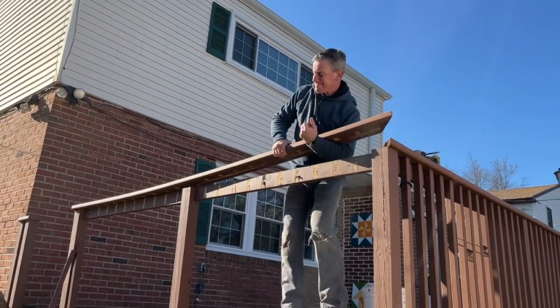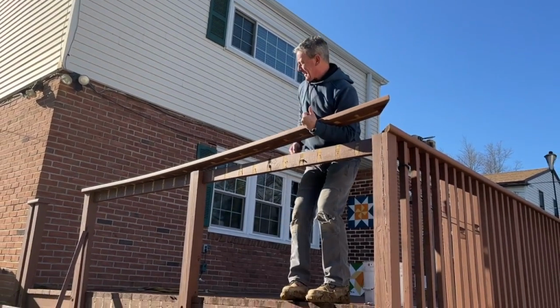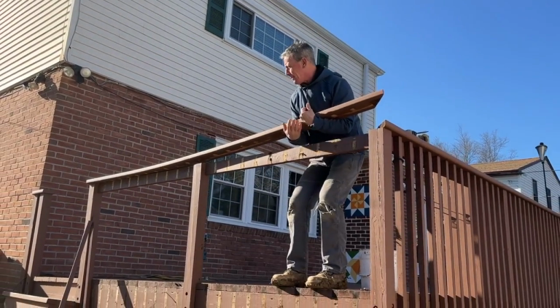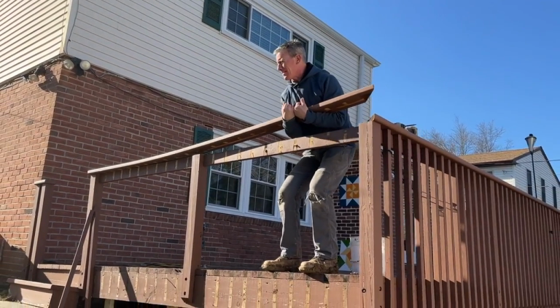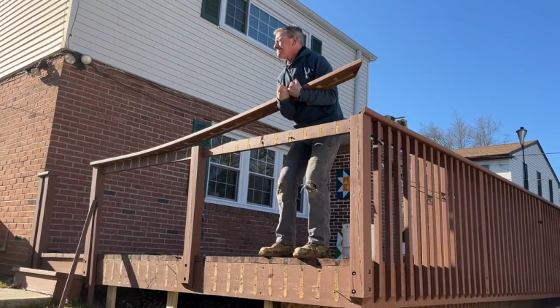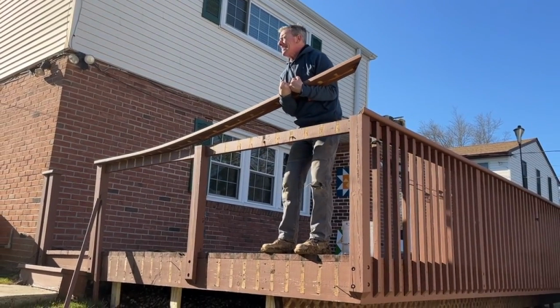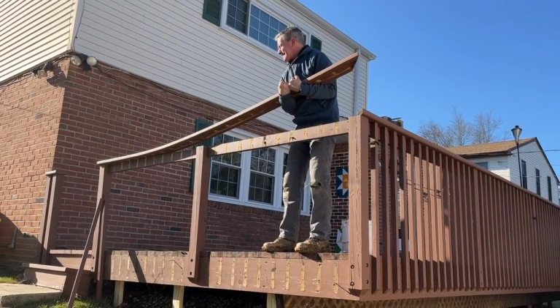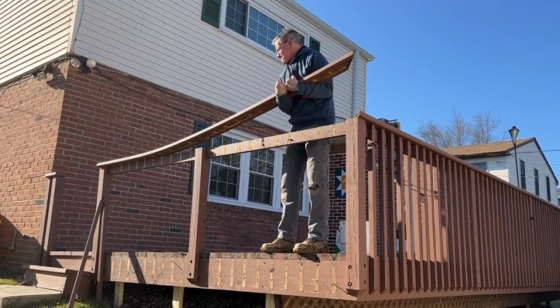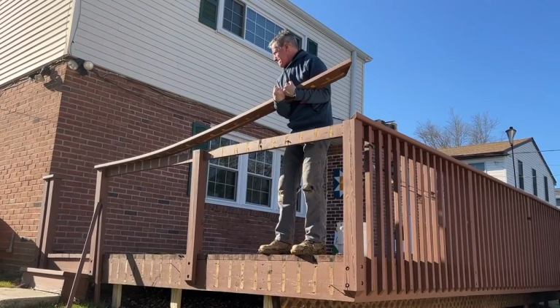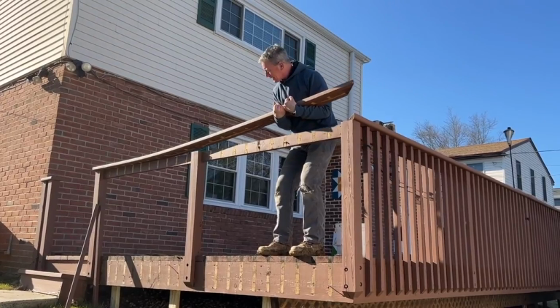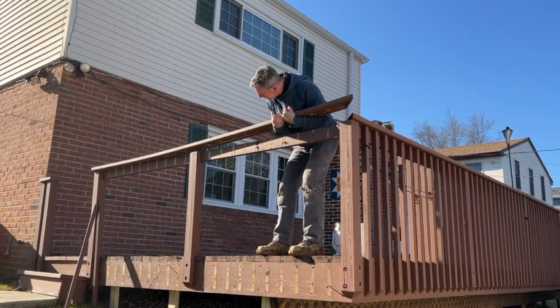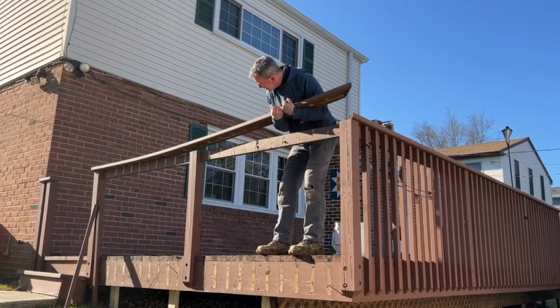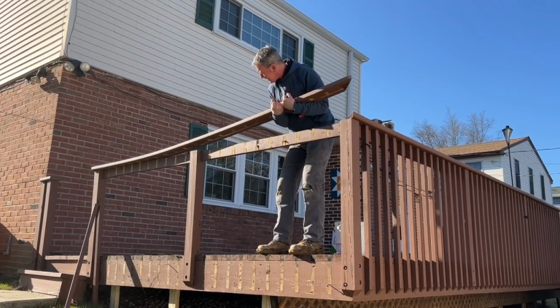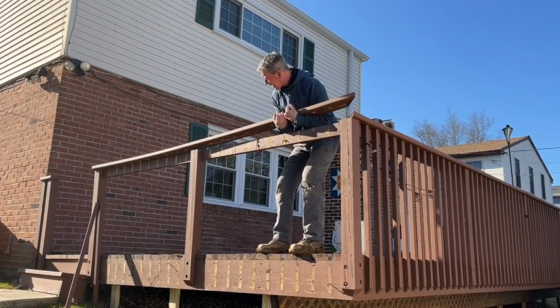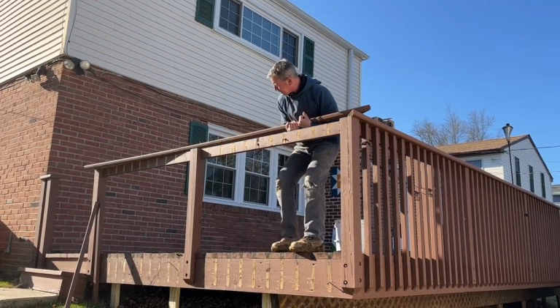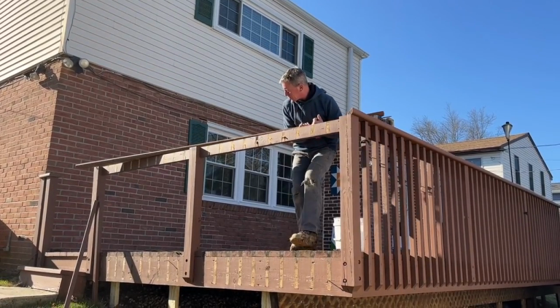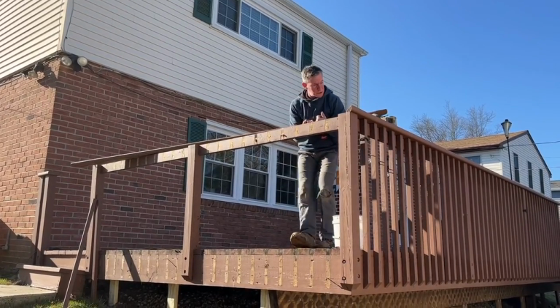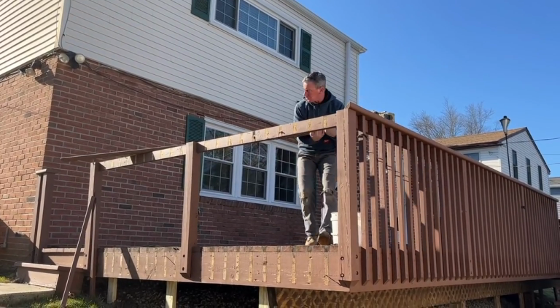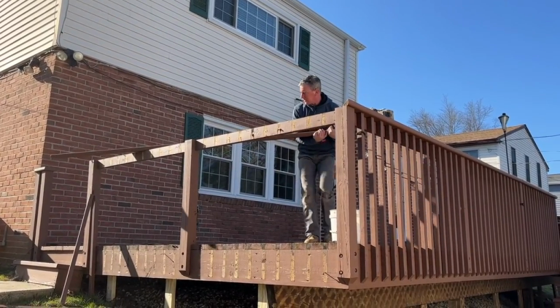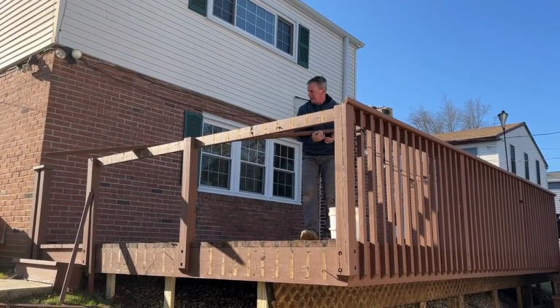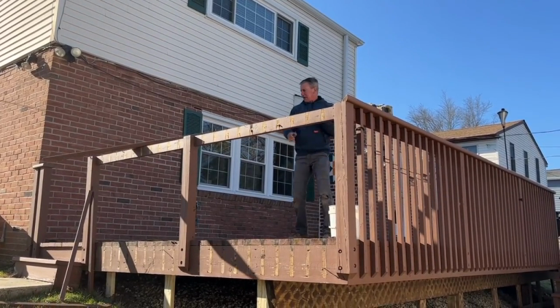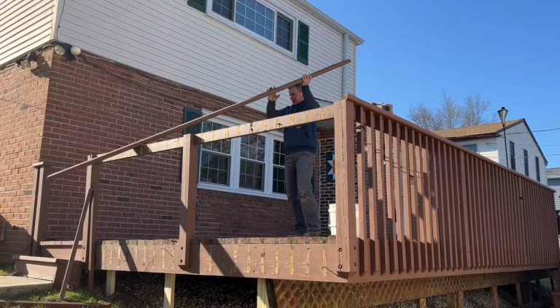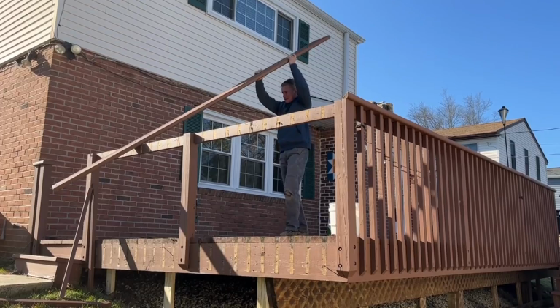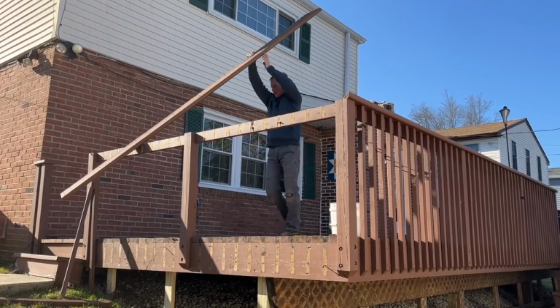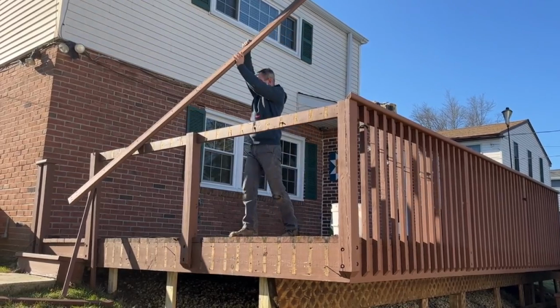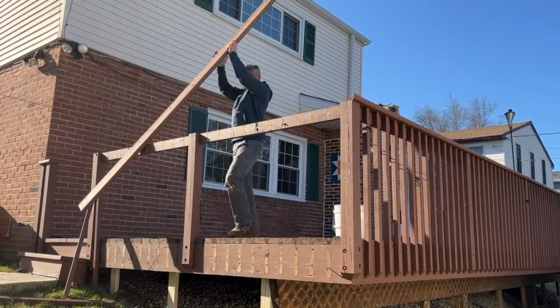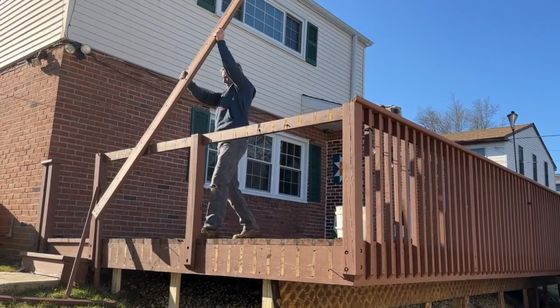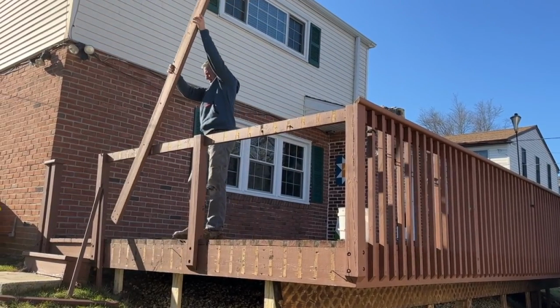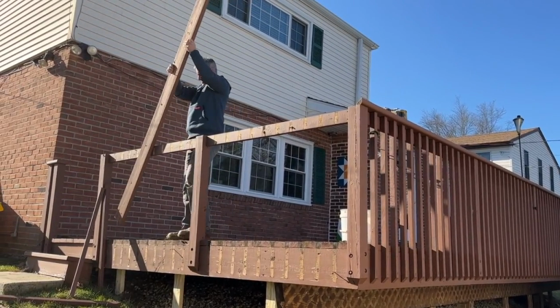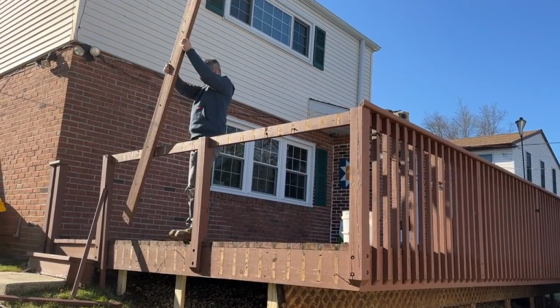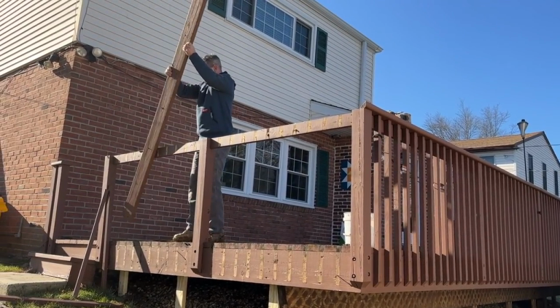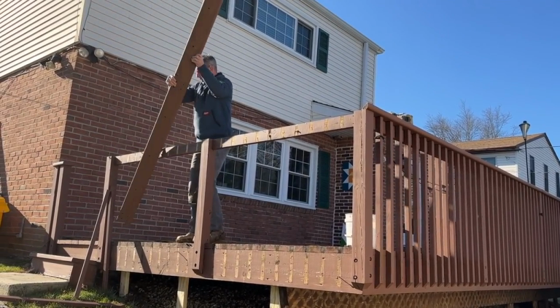Come on. That can't be just one screw. But it is. There we go.